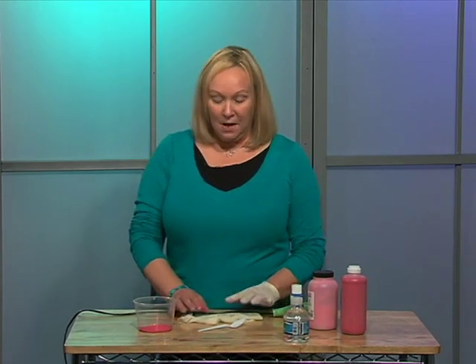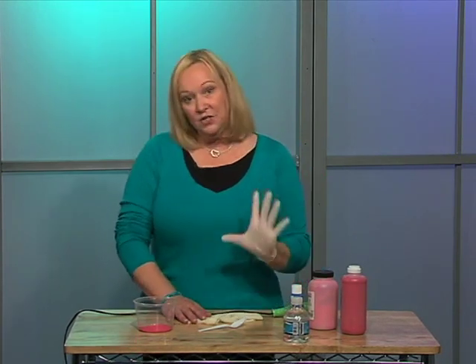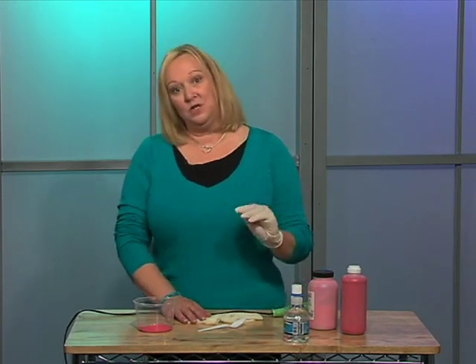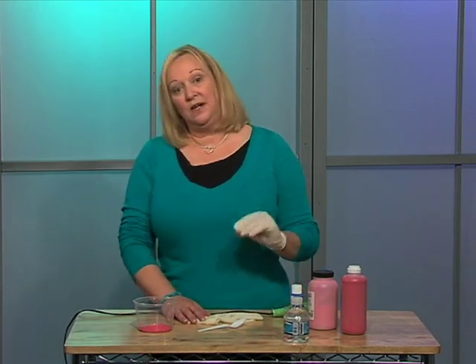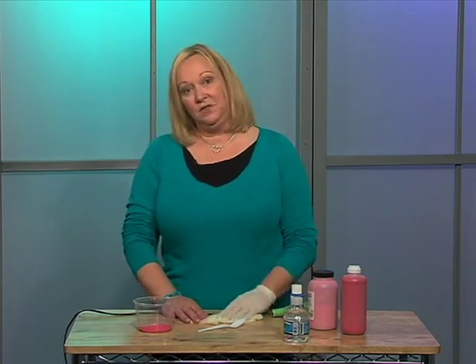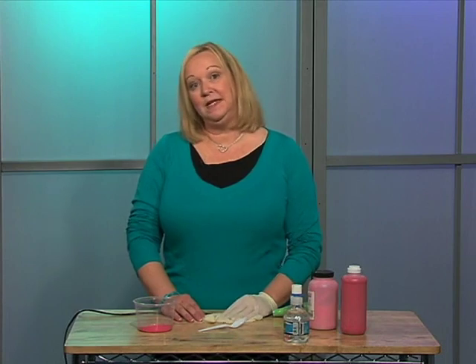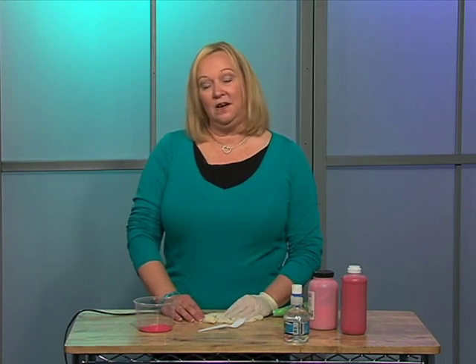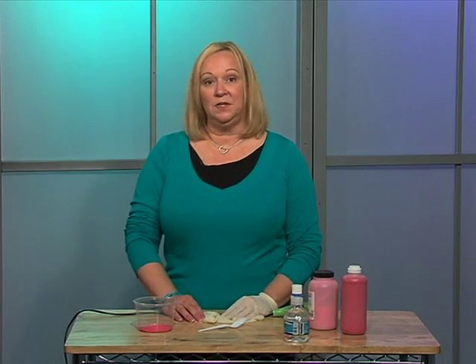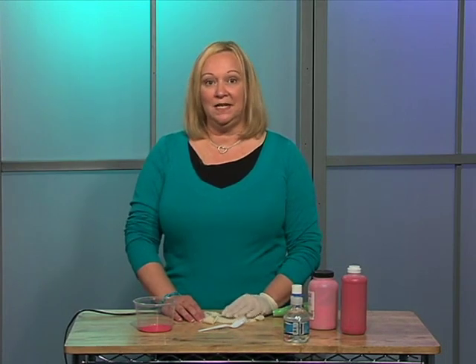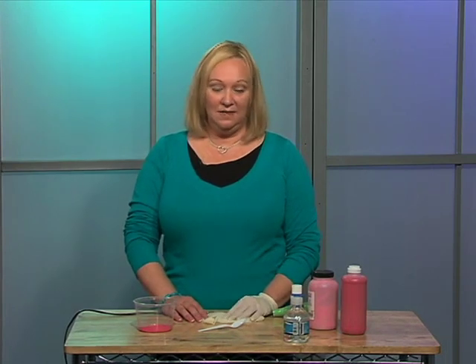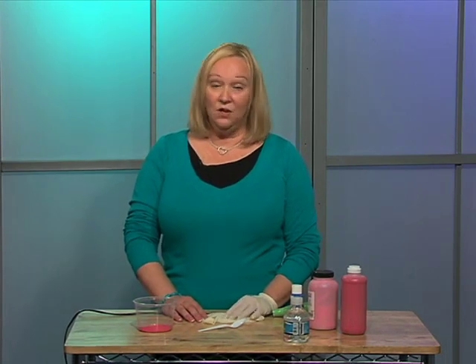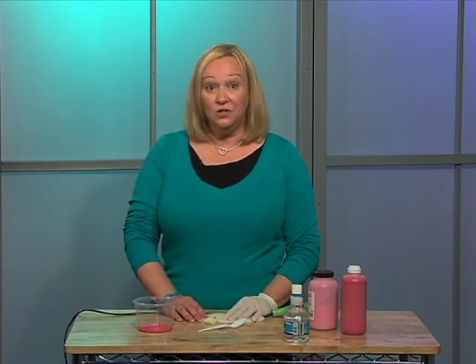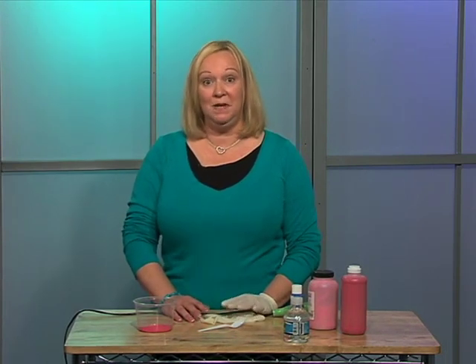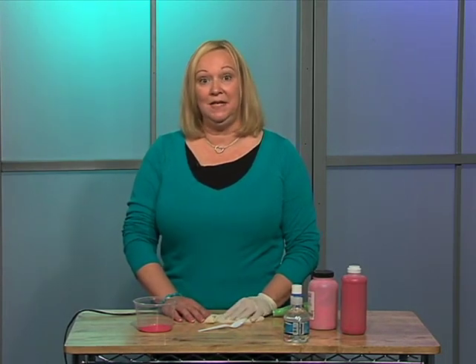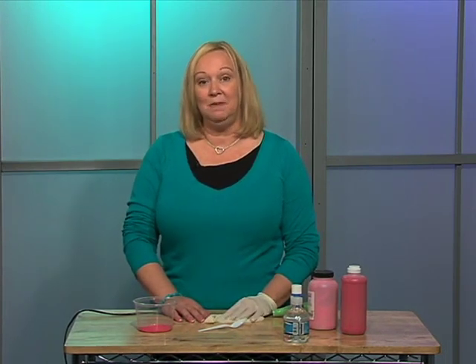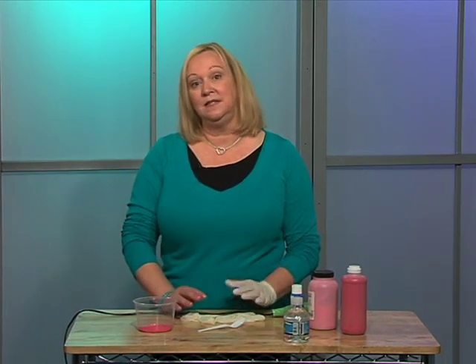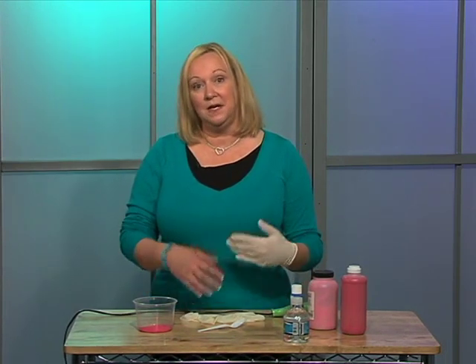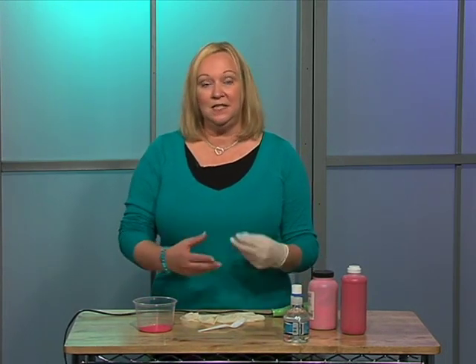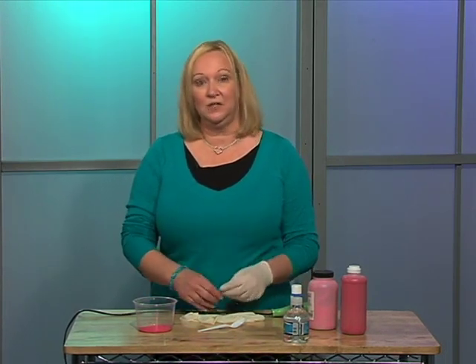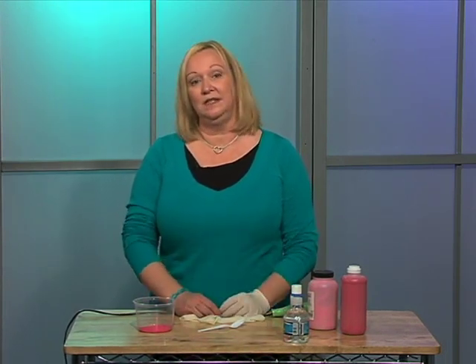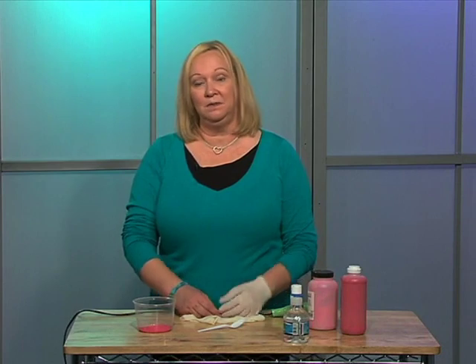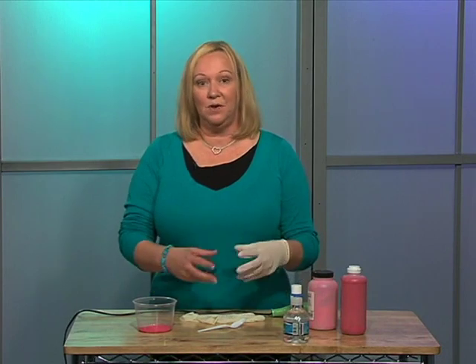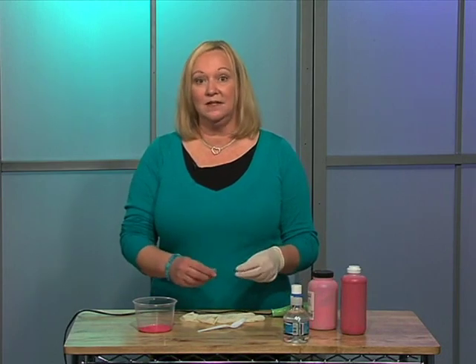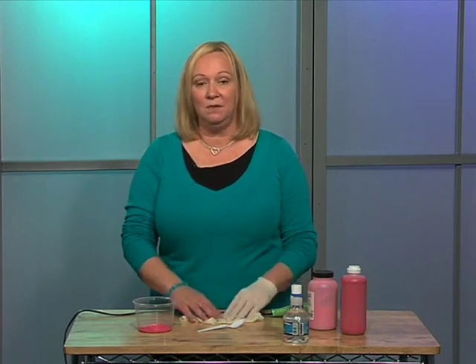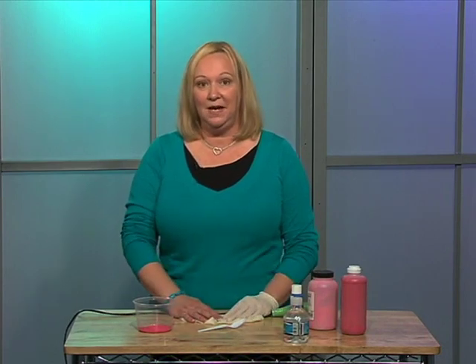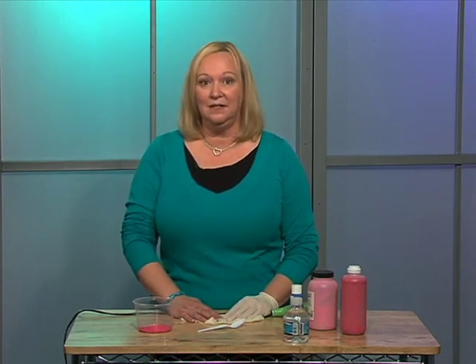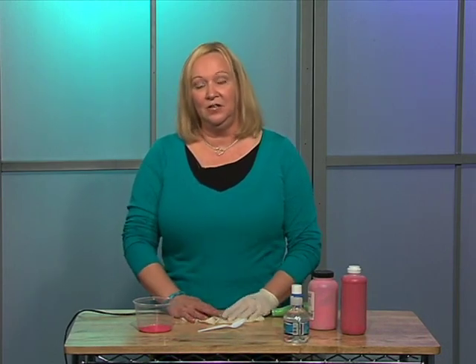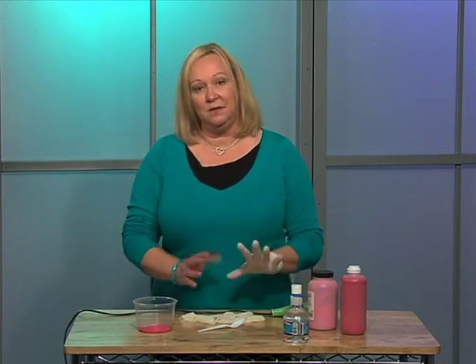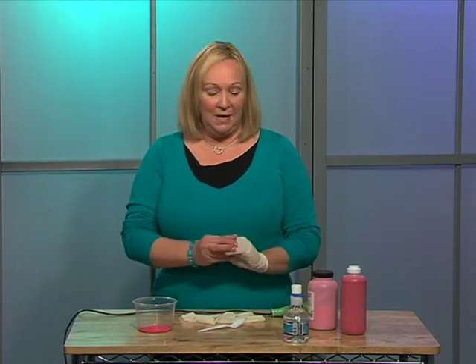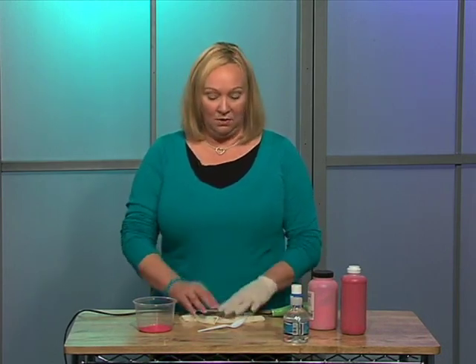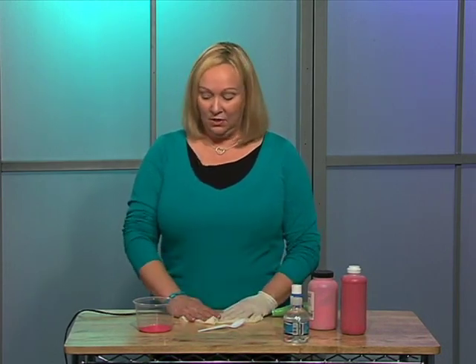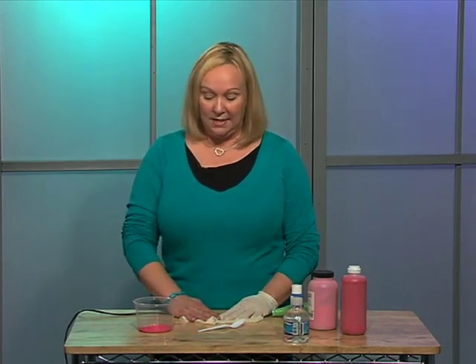I also like to wear gloves for myself, just because even though the children may not be getting messy, sometimes the teacher is a little bit more hands-on with the paint and you'll end up with paint all over your hands.